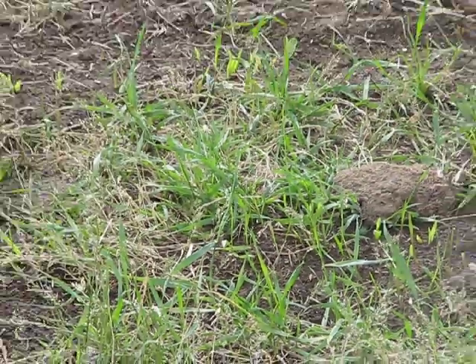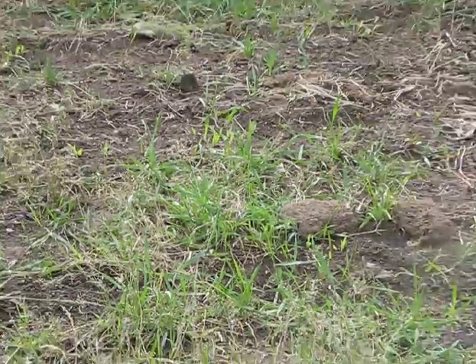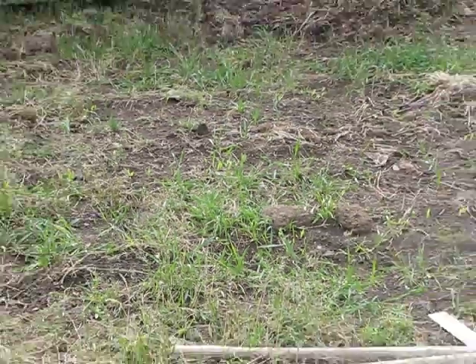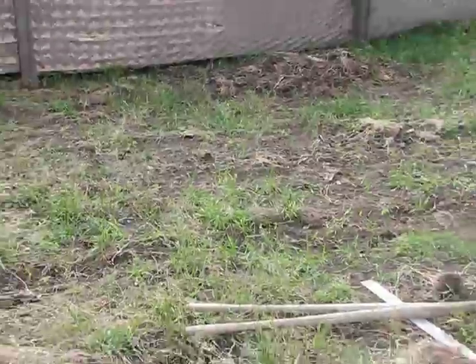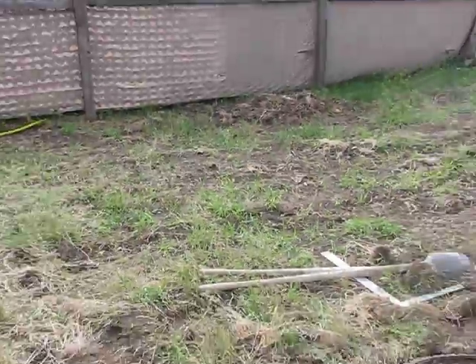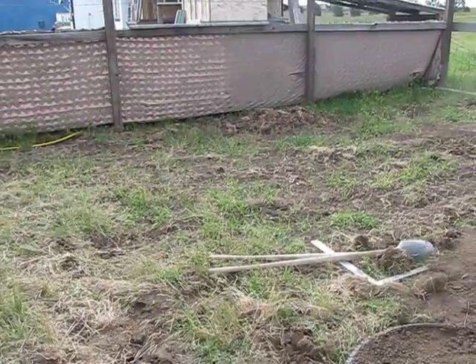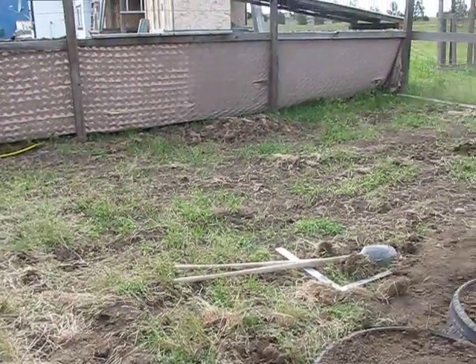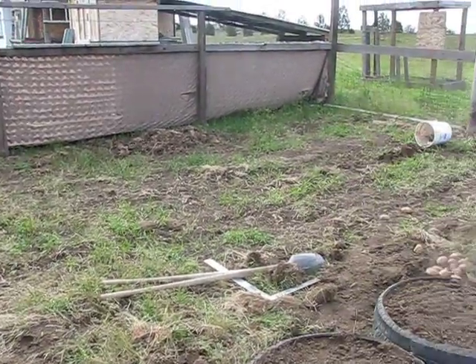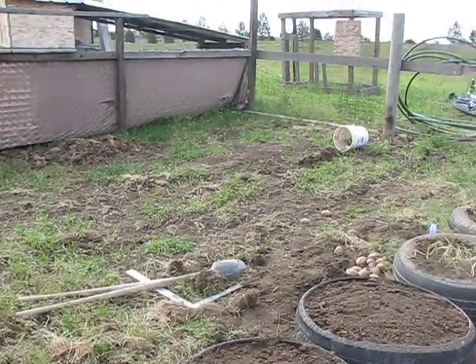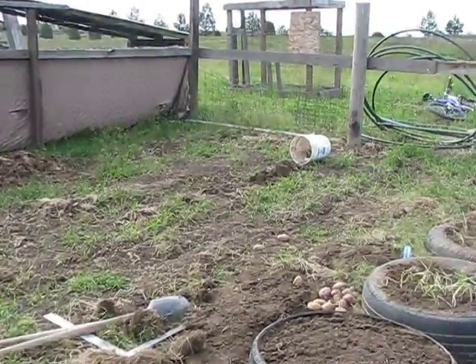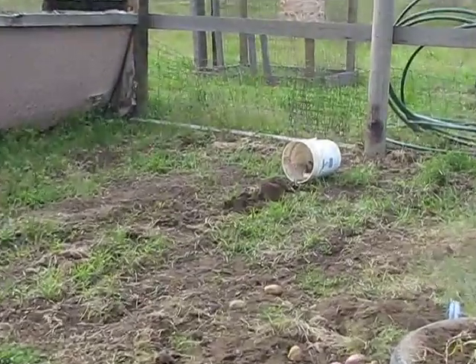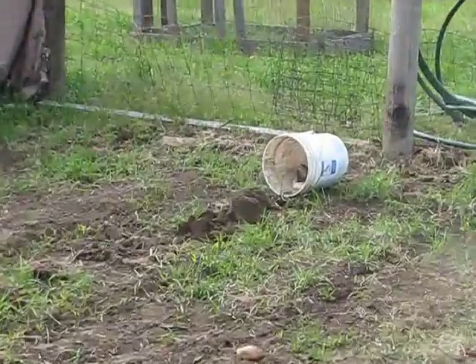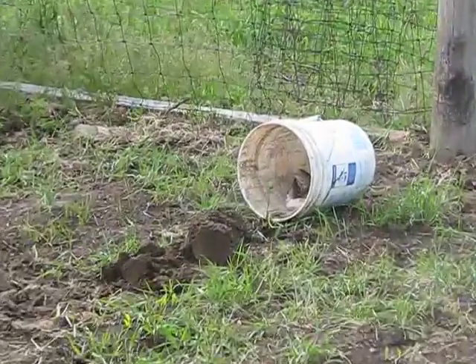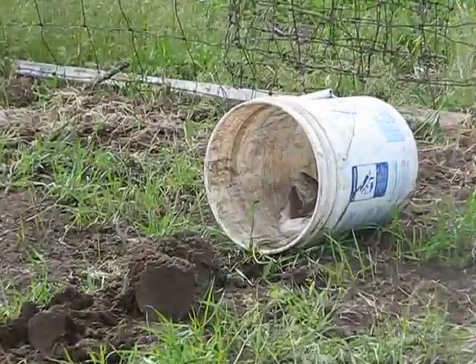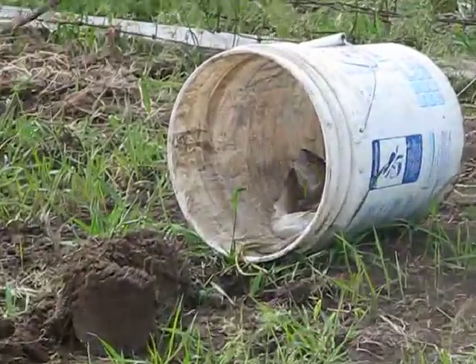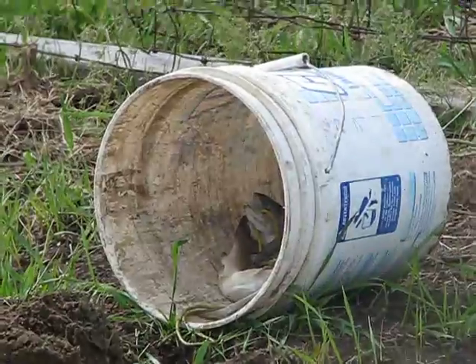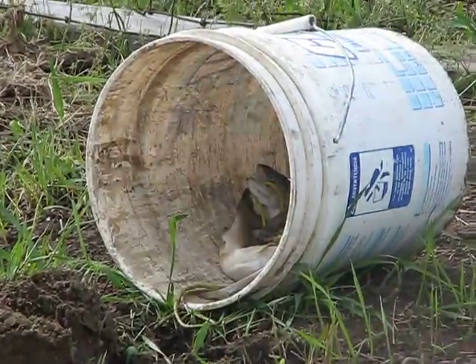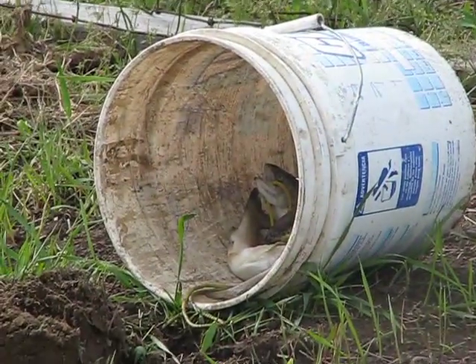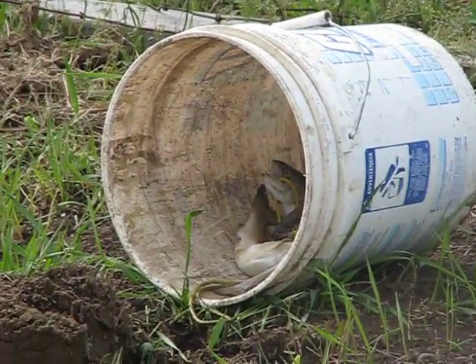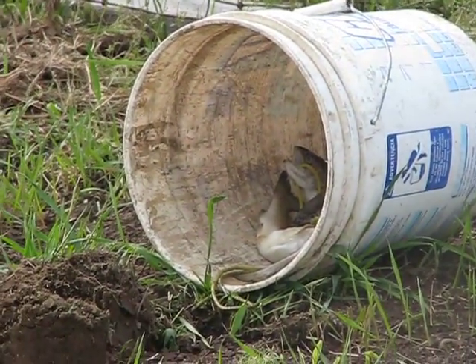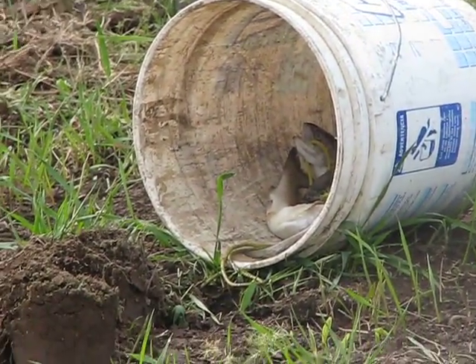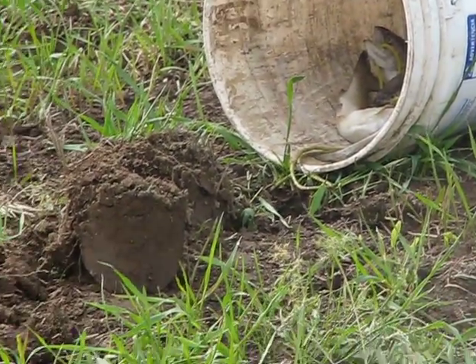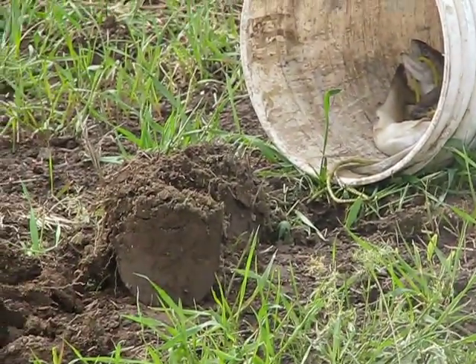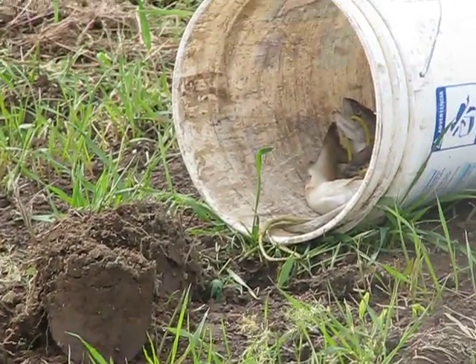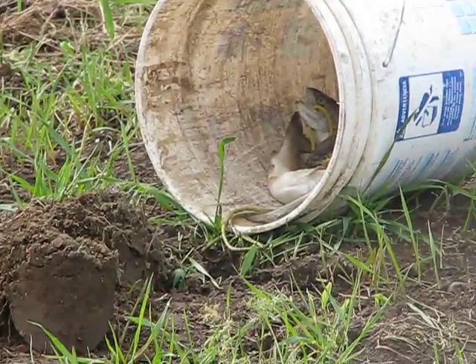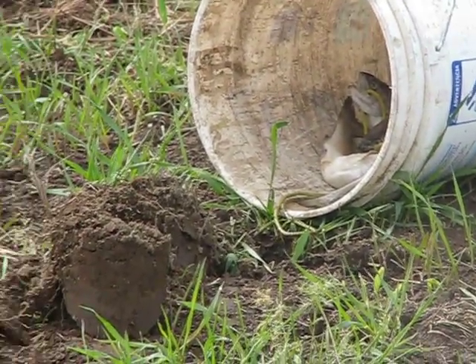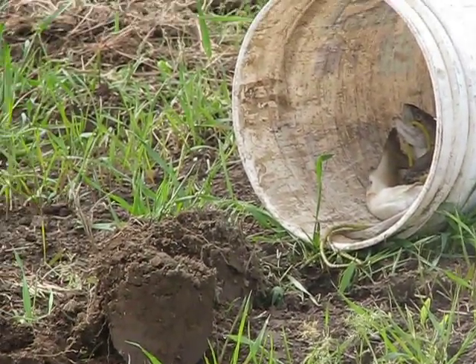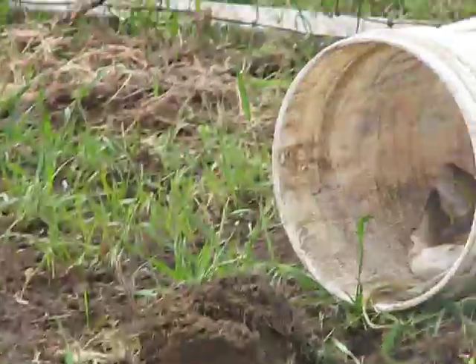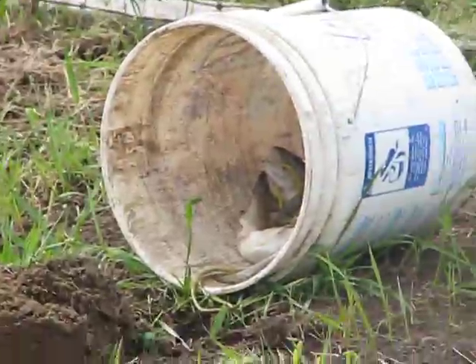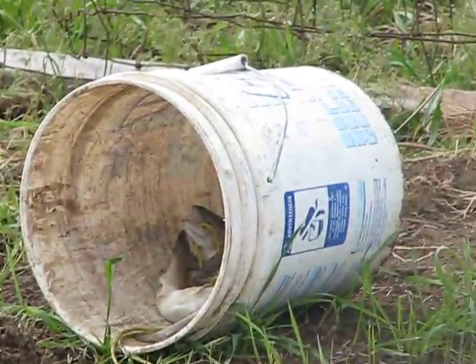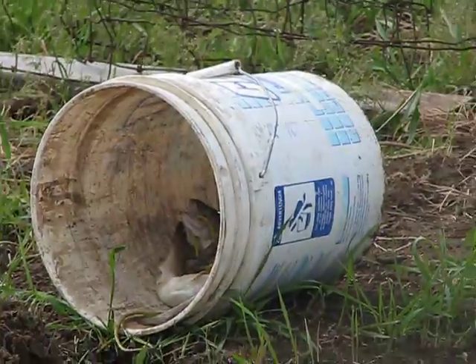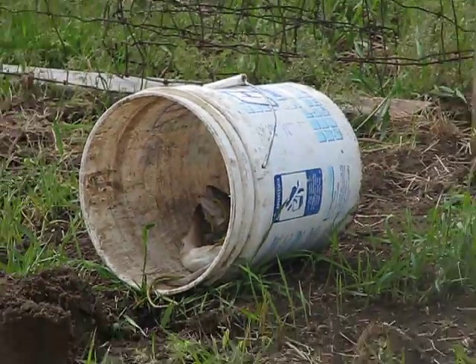I actually have fish fertilizer — I soaked the fish in water for a while and dumped it in. I'll bury the fish later.